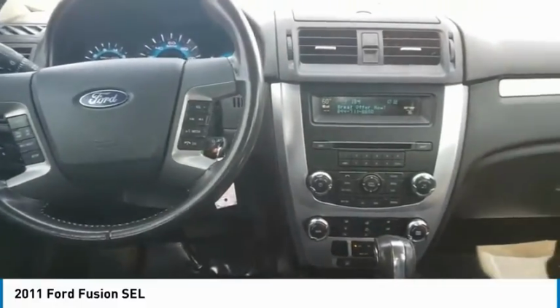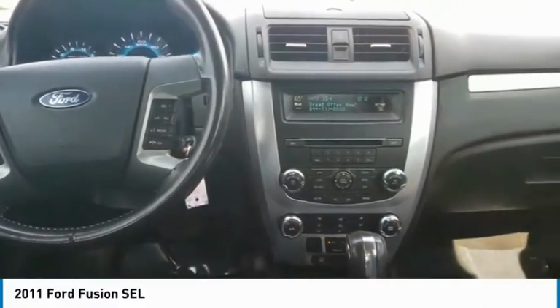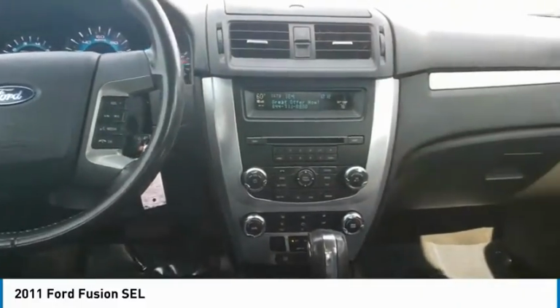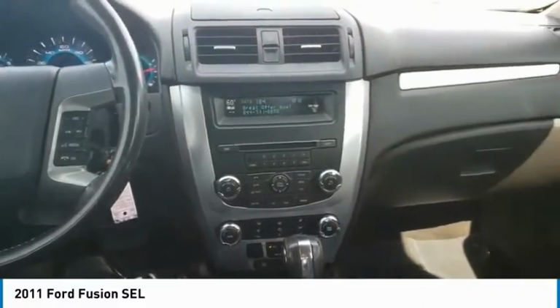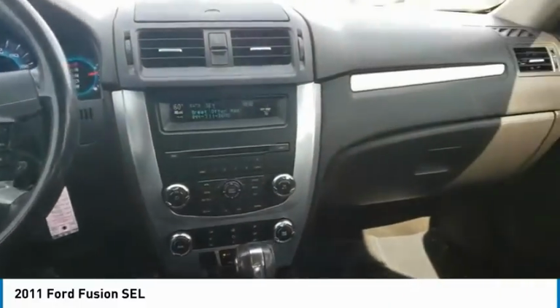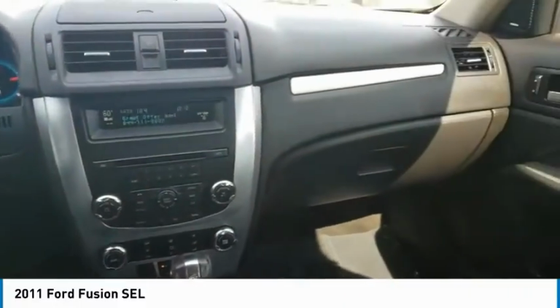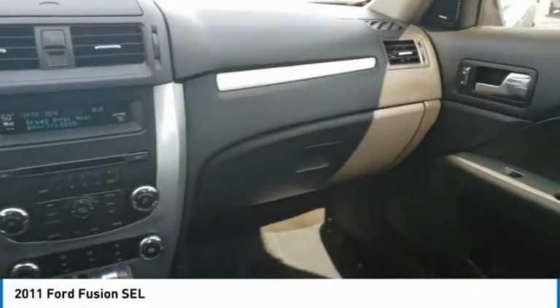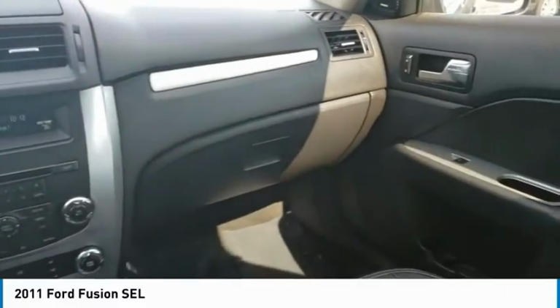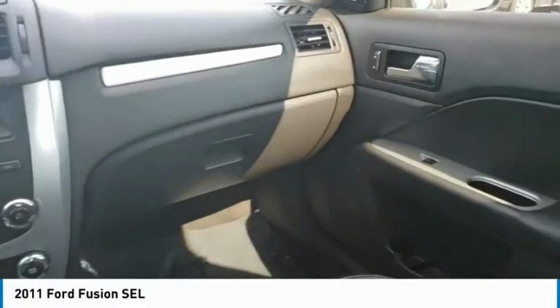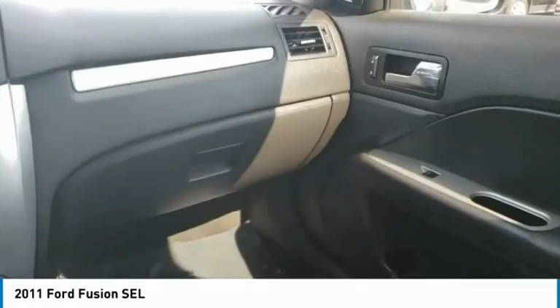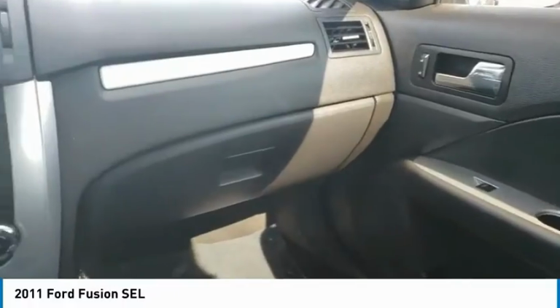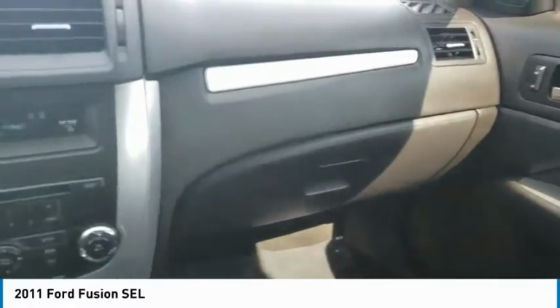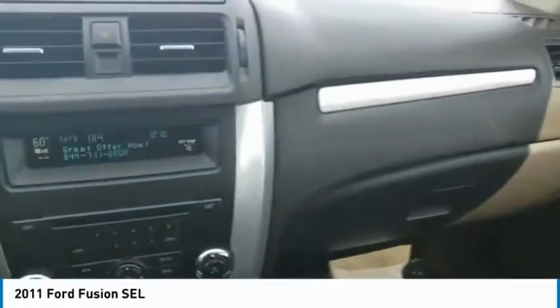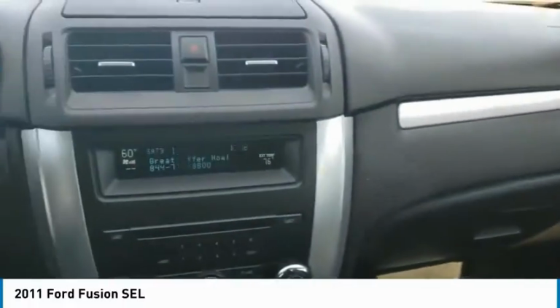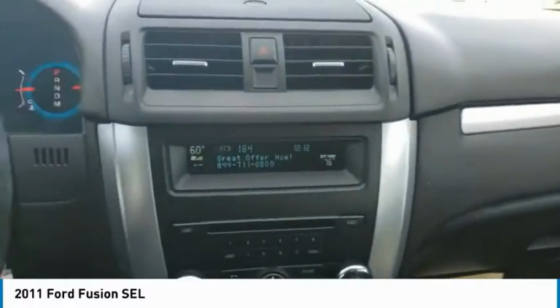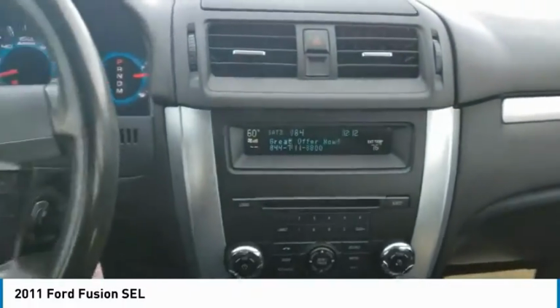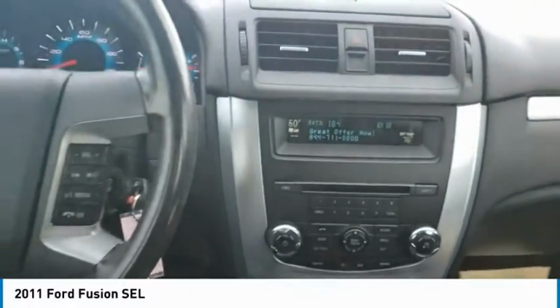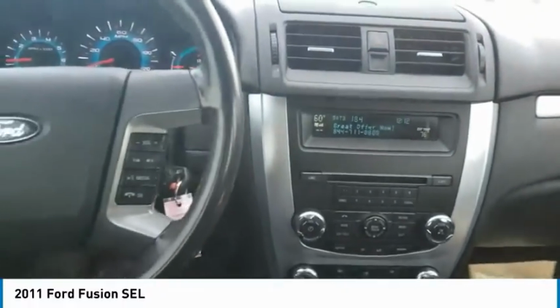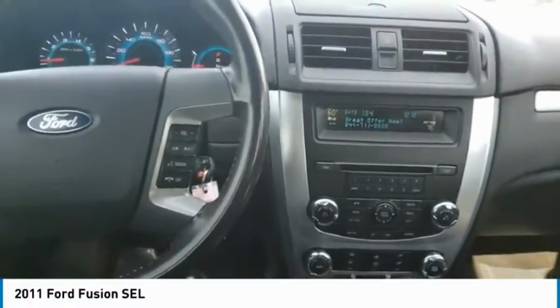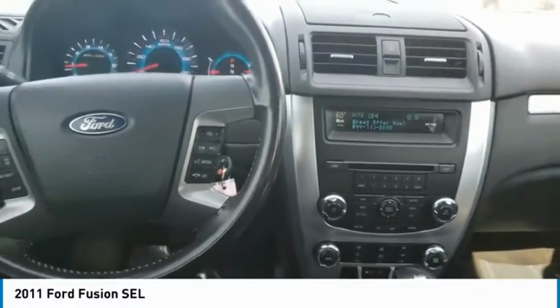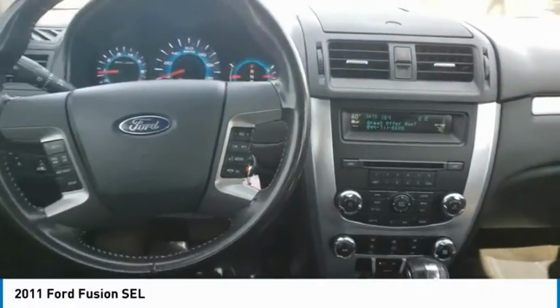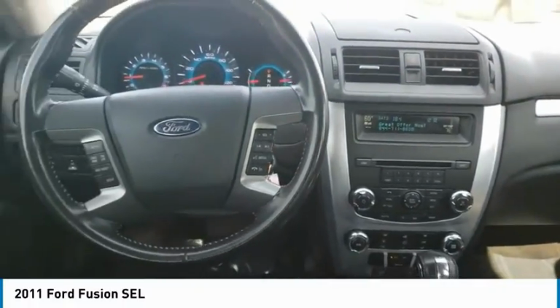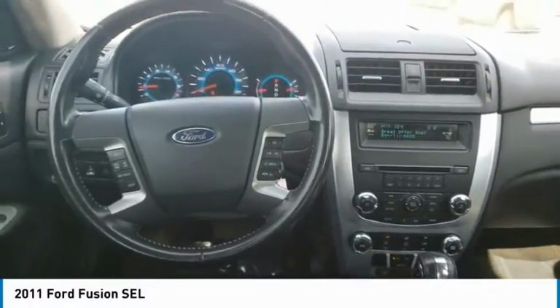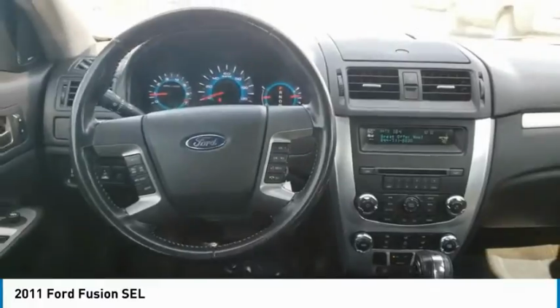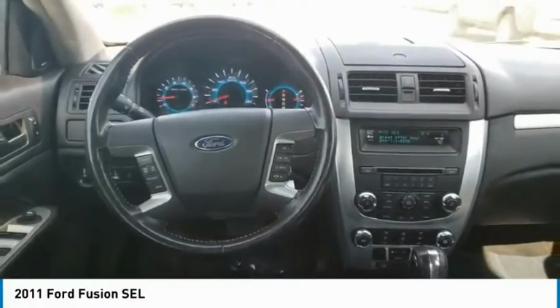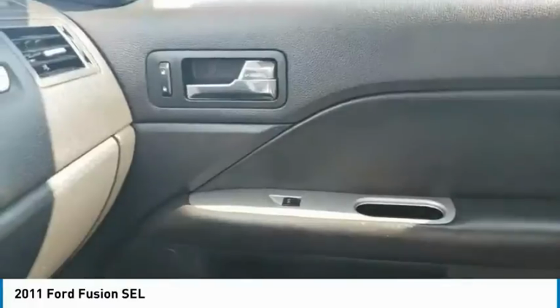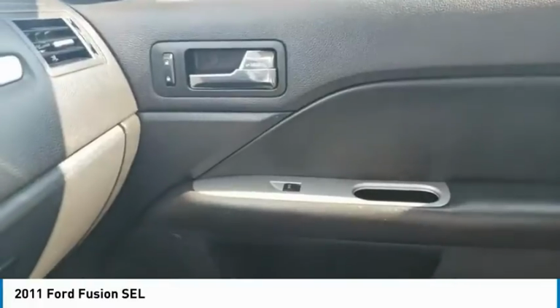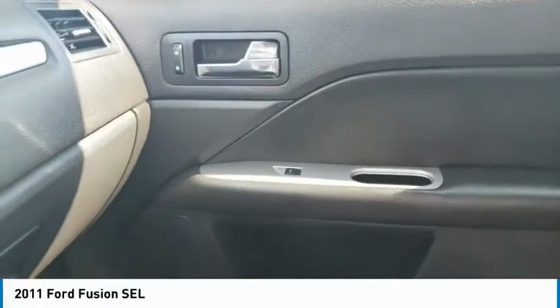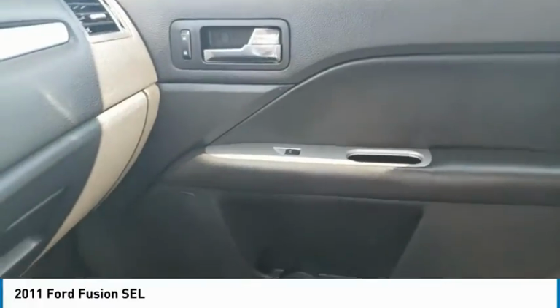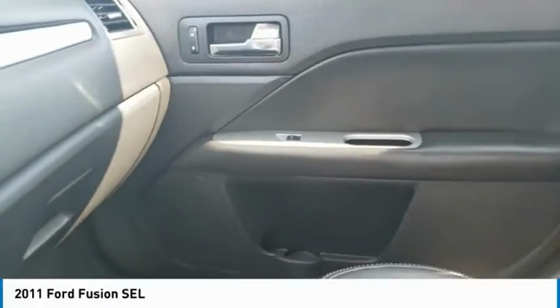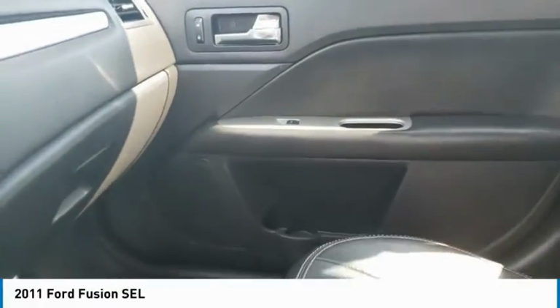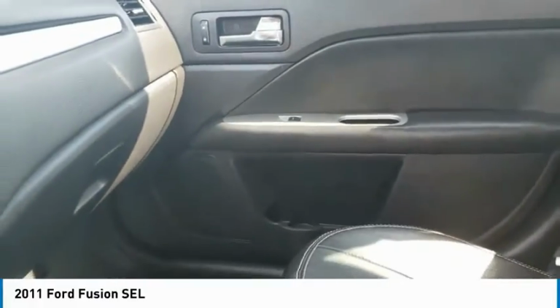Remote trunk release, driver illuminated vanity mirror, four-wheel disc brakes. This vehicle offers reliability and good looks at a great price. So come in and take a test drive today.